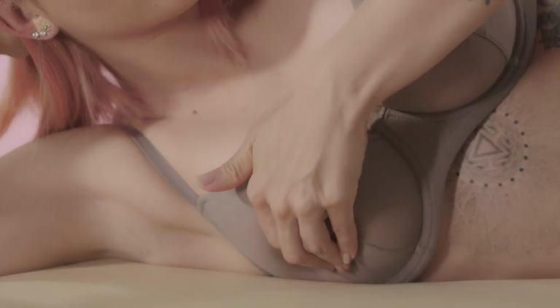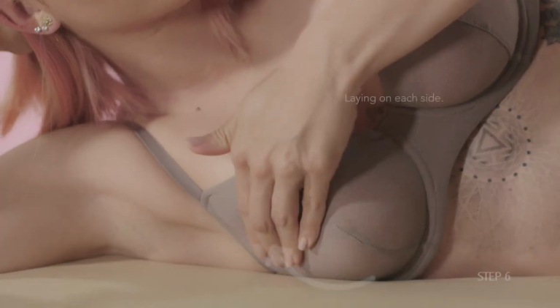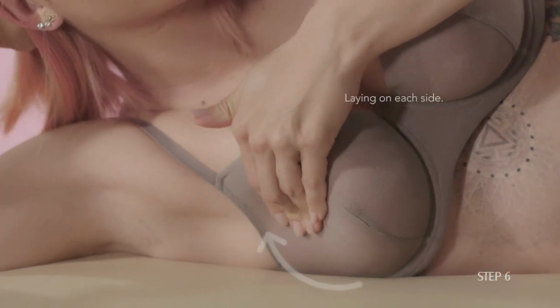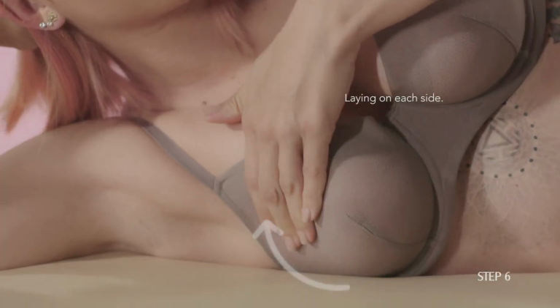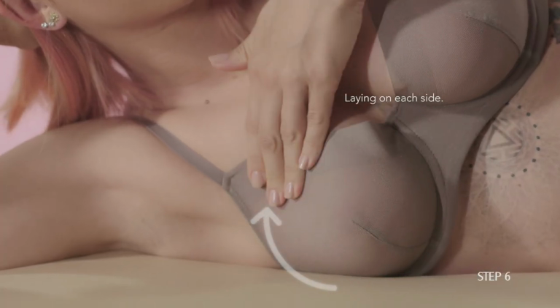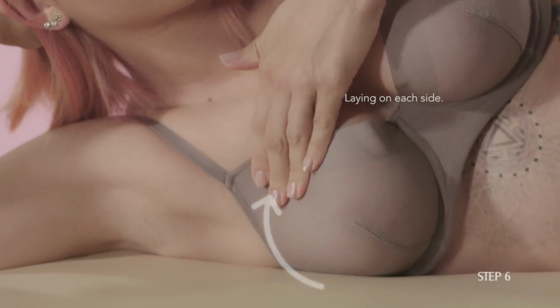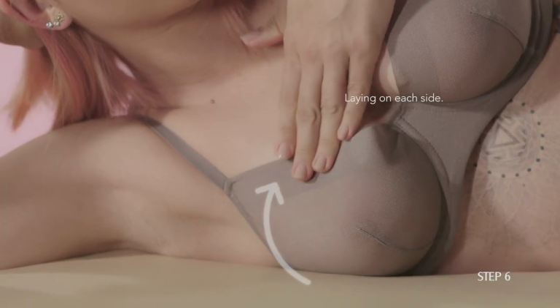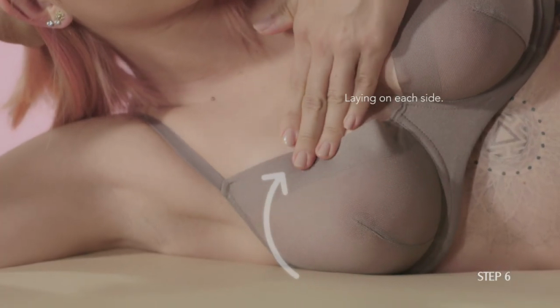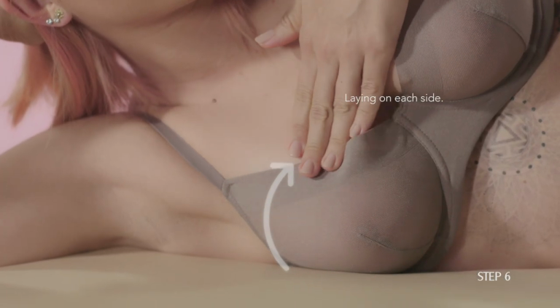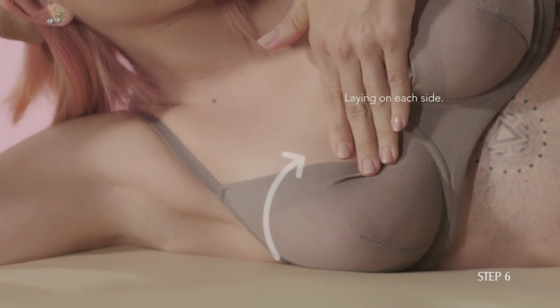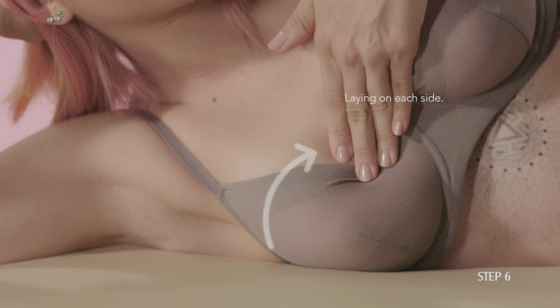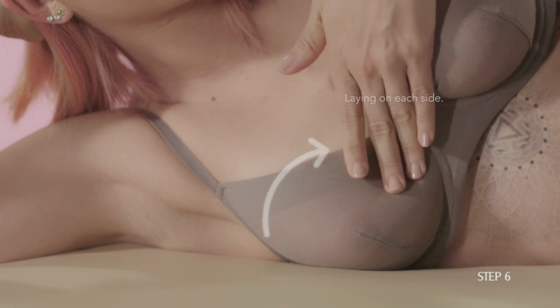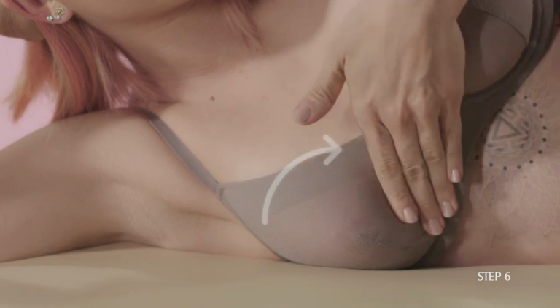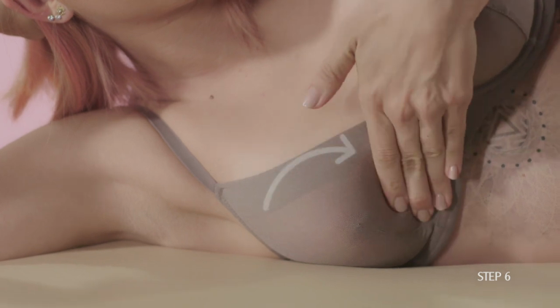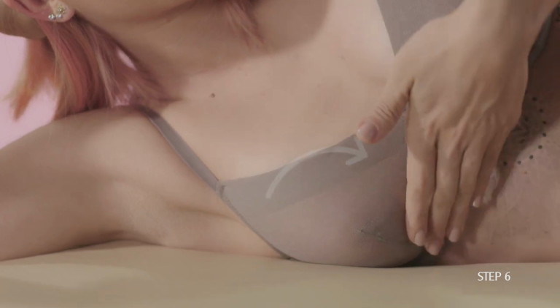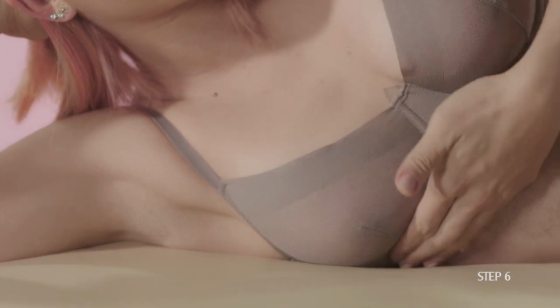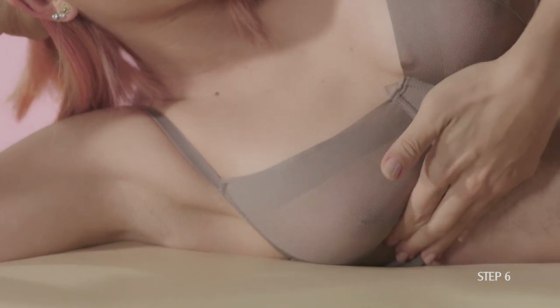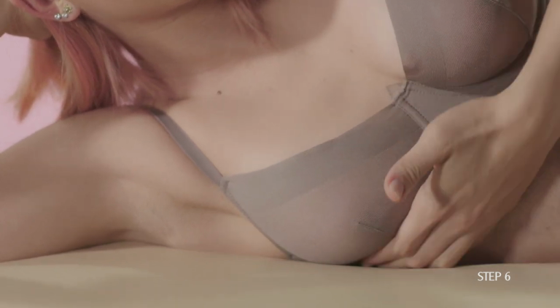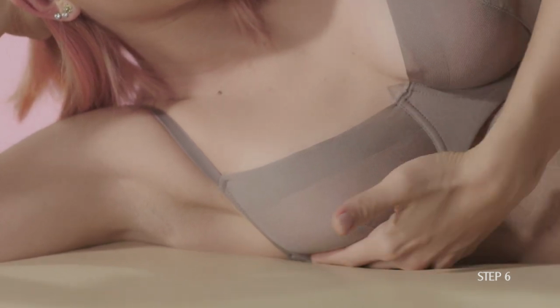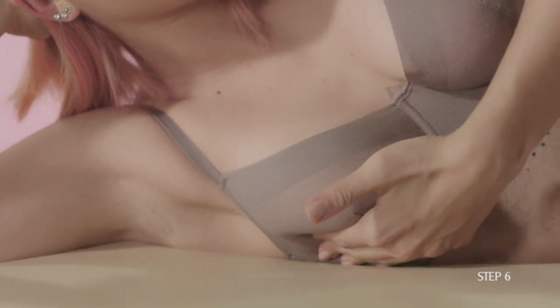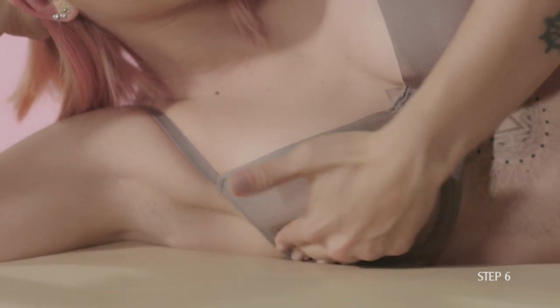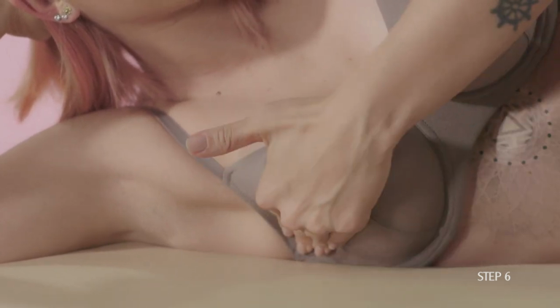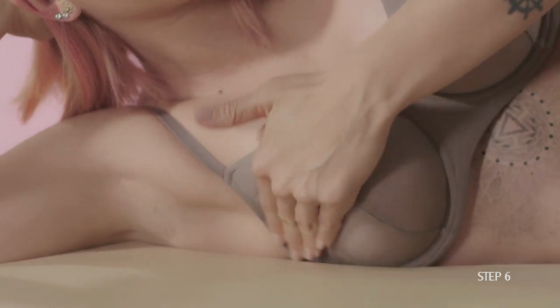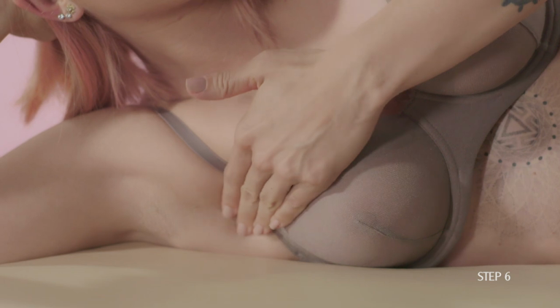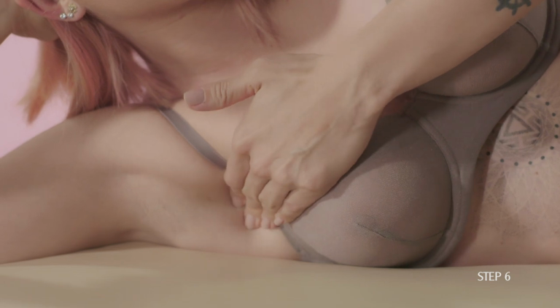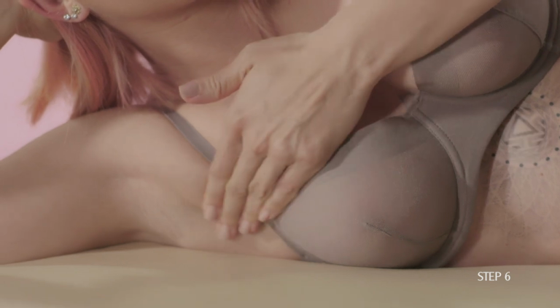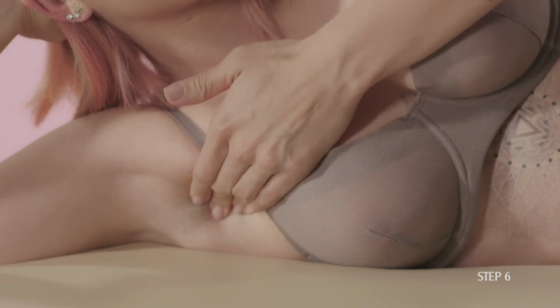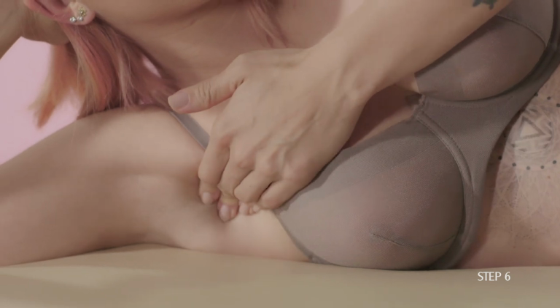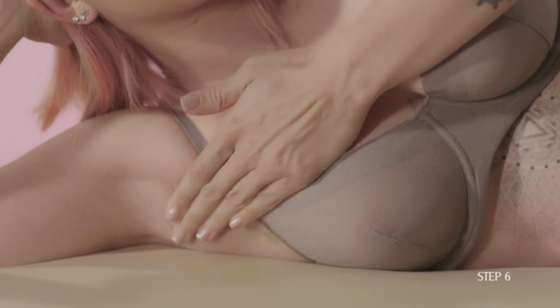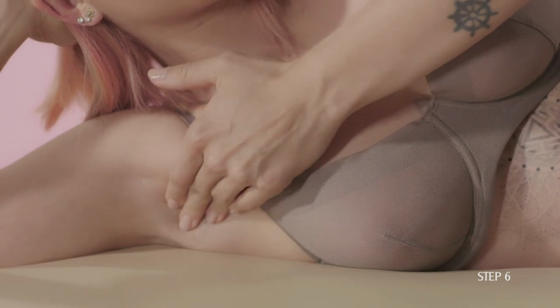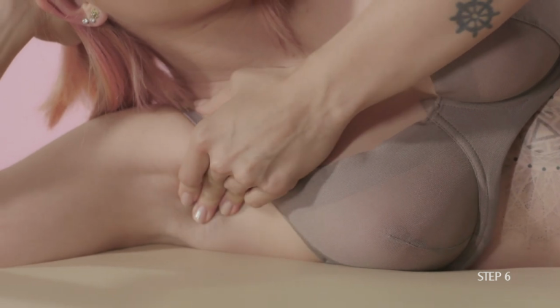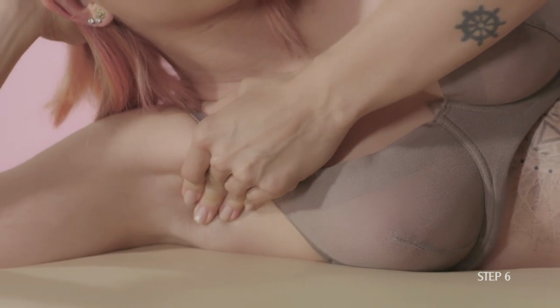Move the pads of your first three fingers in small circles, checking the entire area from breast to armpit for the symptoms we noted earlier. Repeat this on the other side to check your breasts.